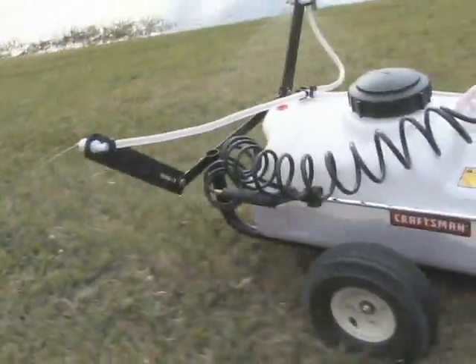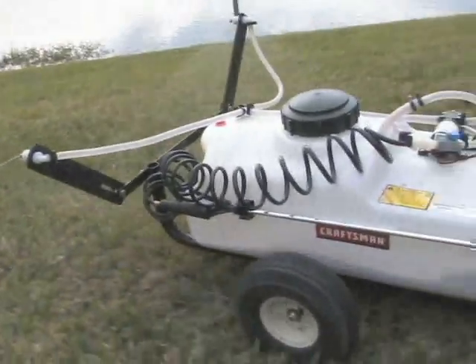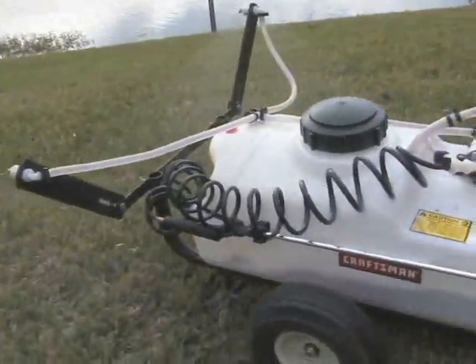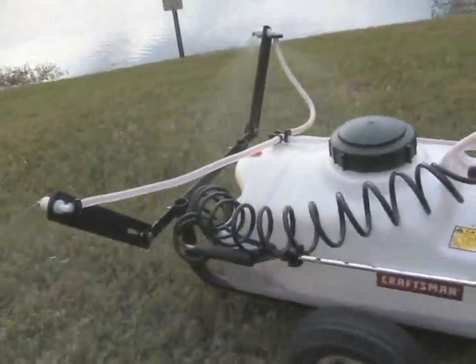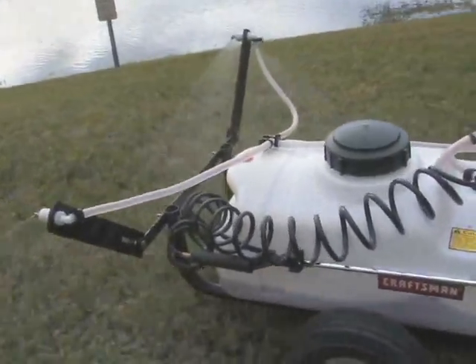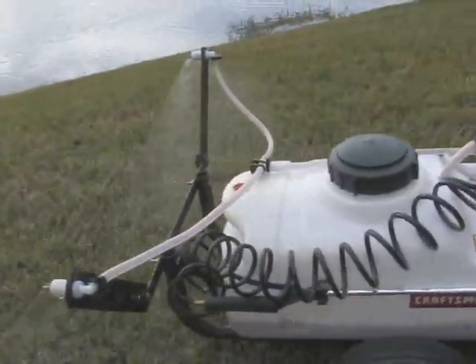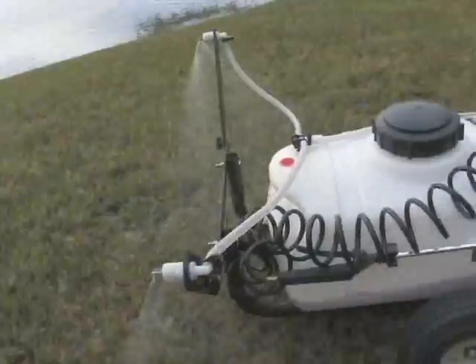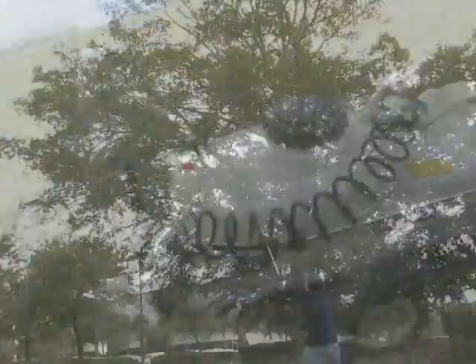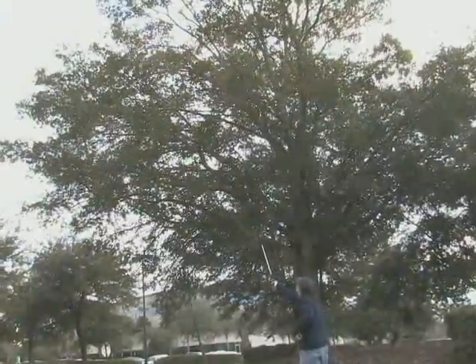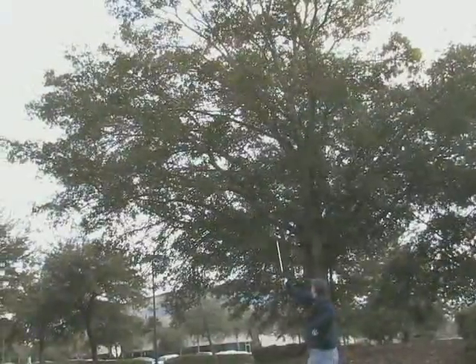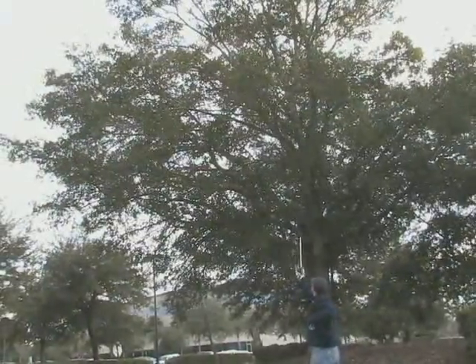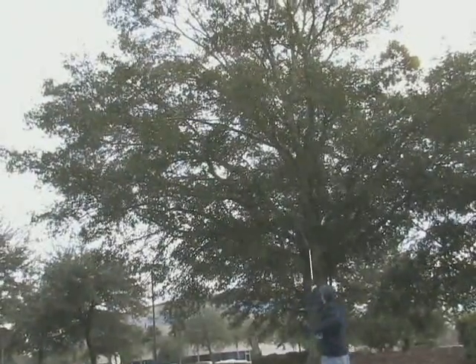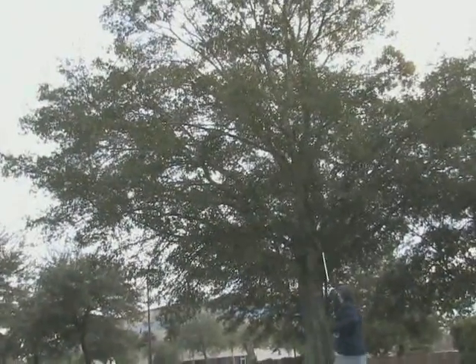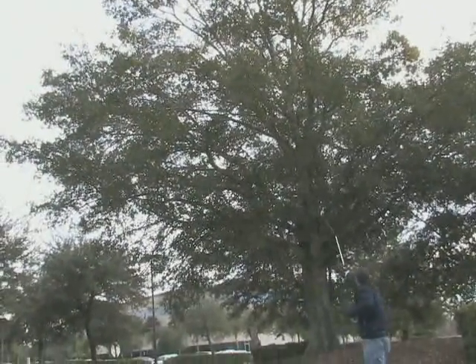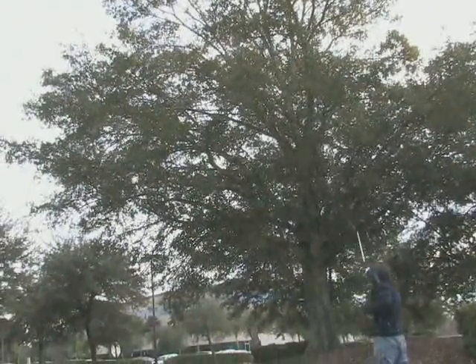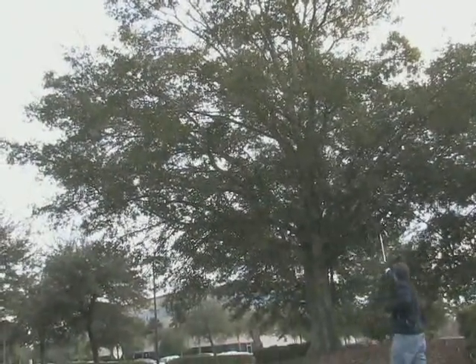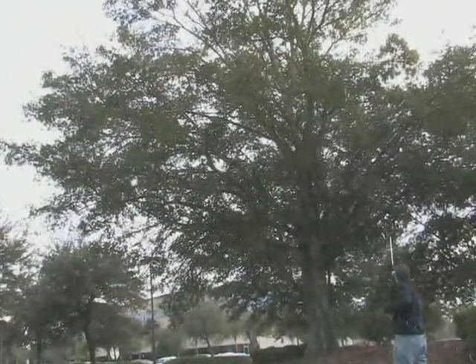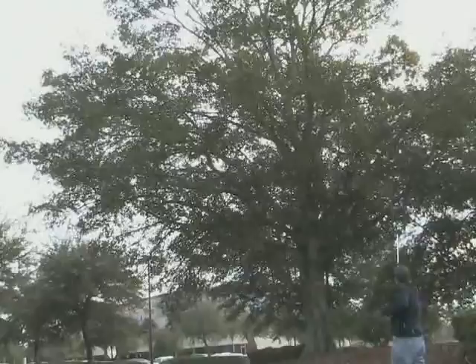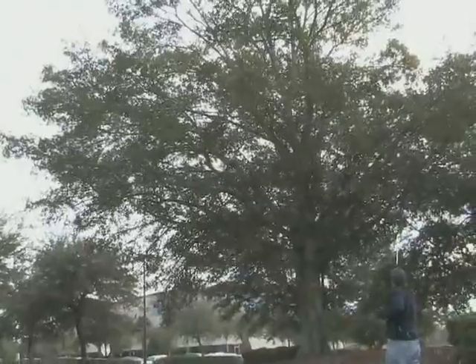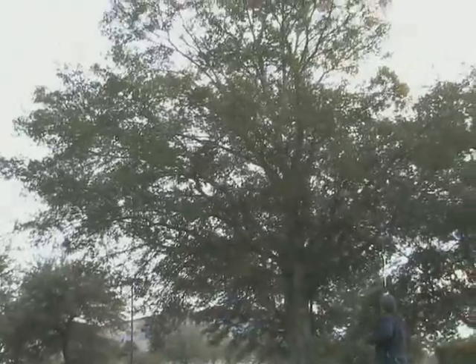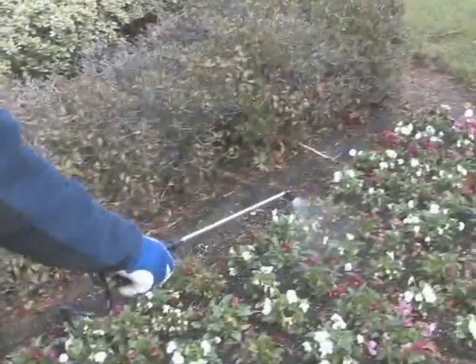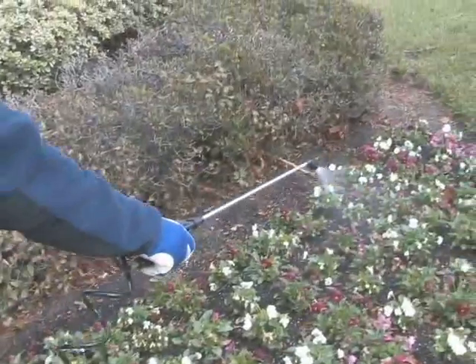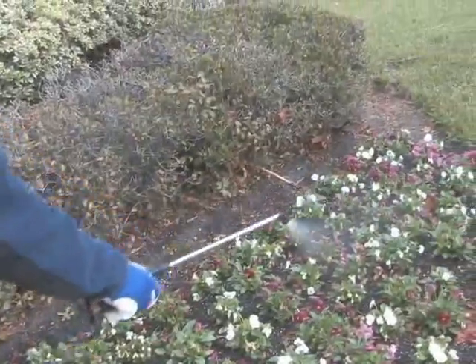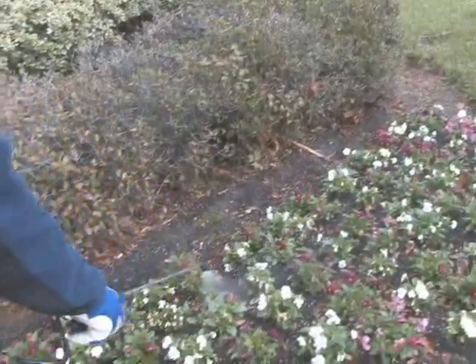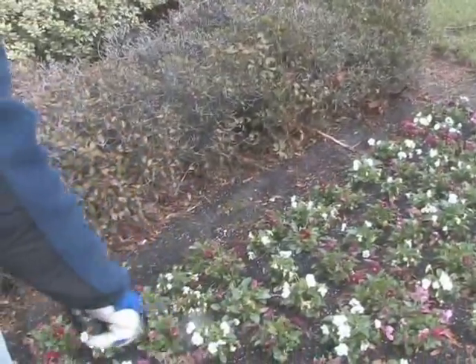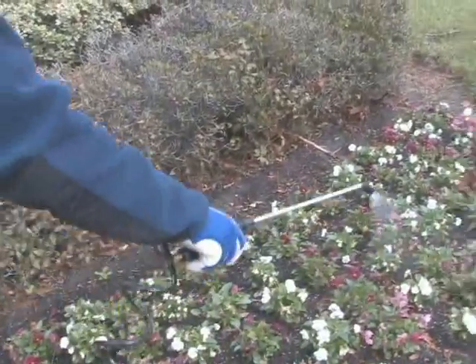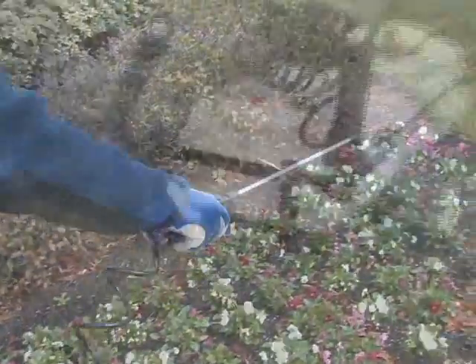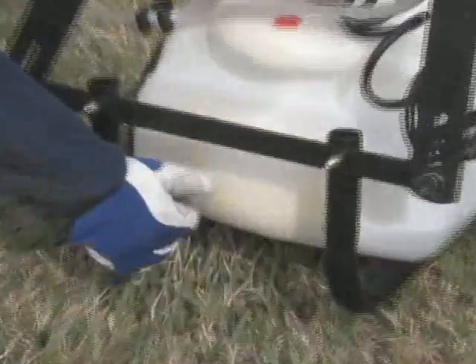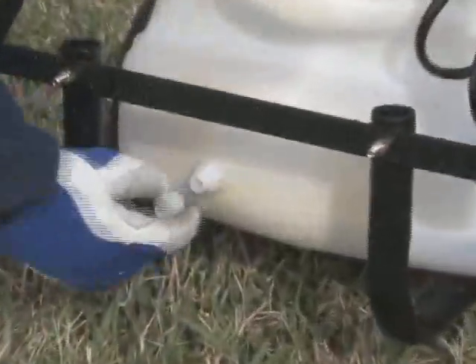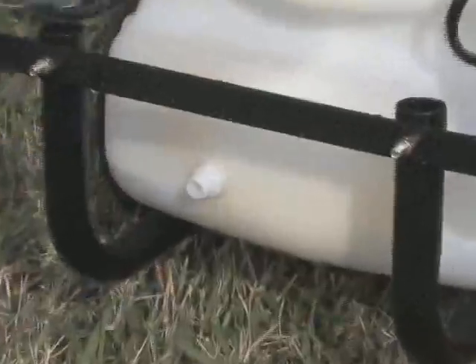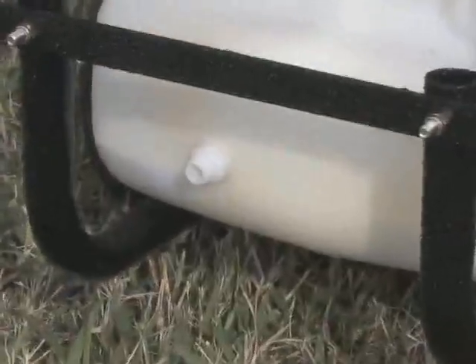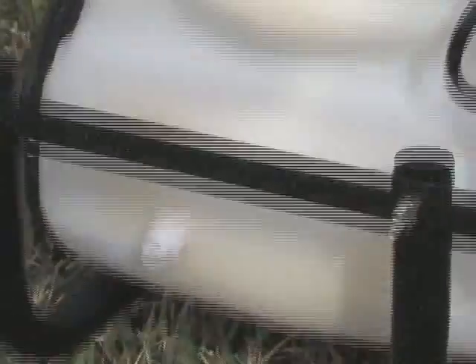You can use the rear spray booms that cover 80 inches, or use the 15-foot hose and metal hand wand, which can spray in a strong stream up to 30 feet or be adjusted down to a fine mist. The tank has a drain for easy and fast cleanup.